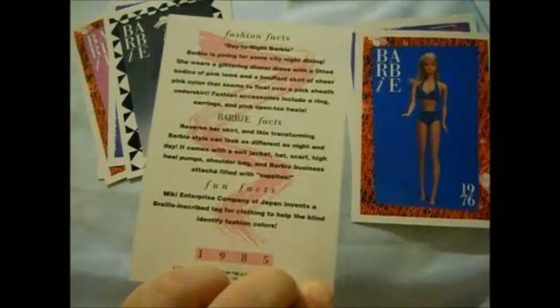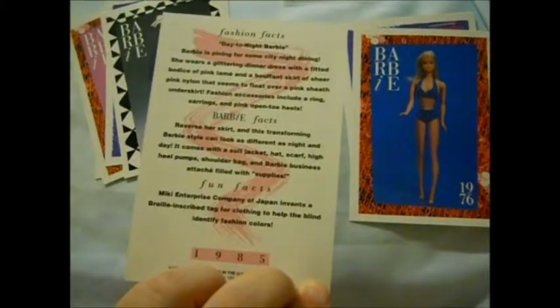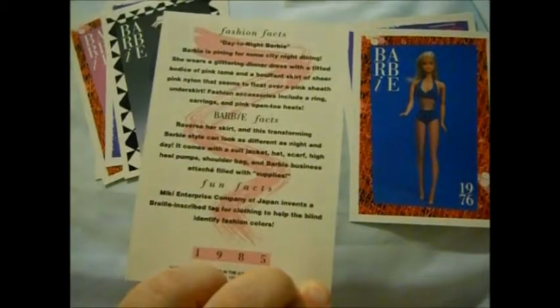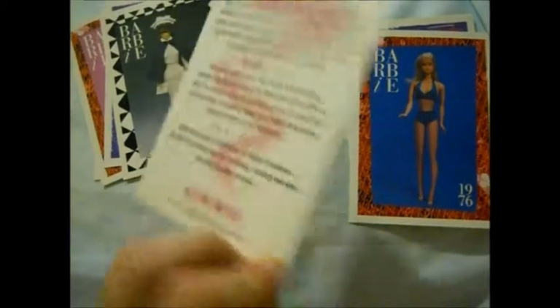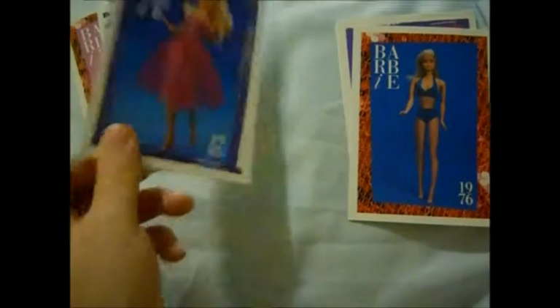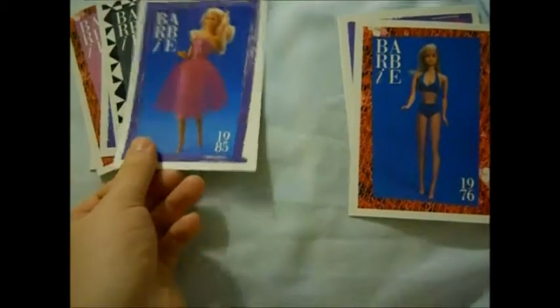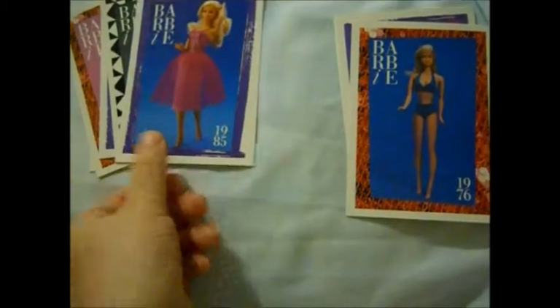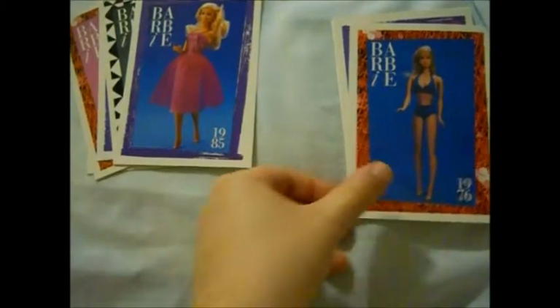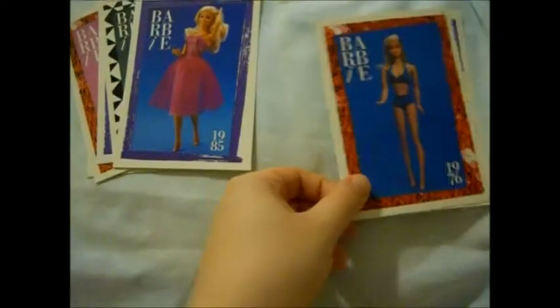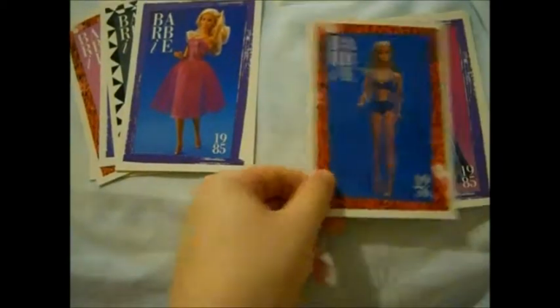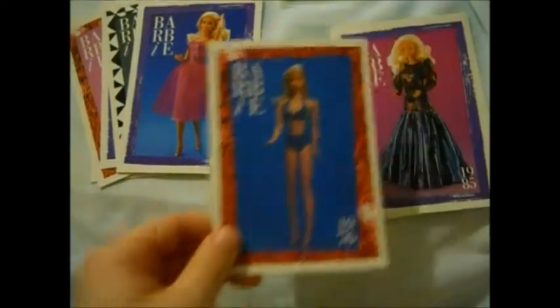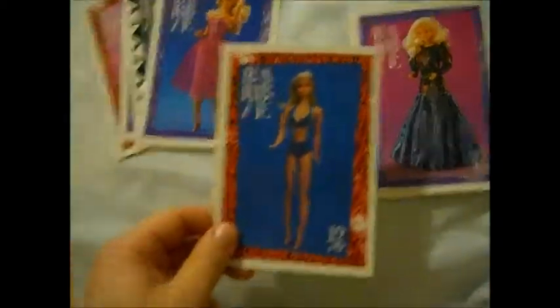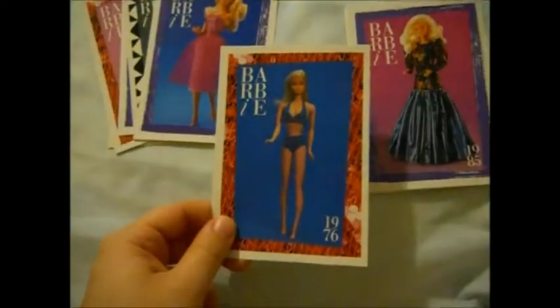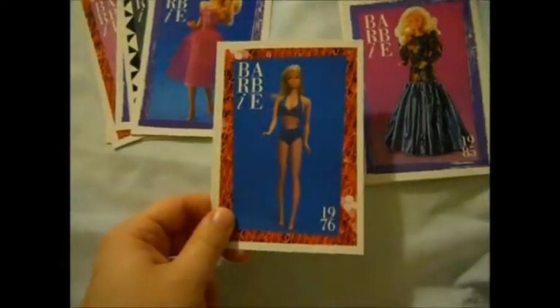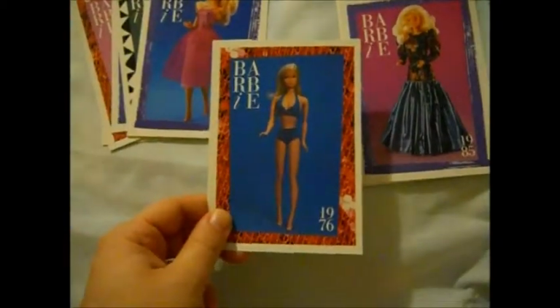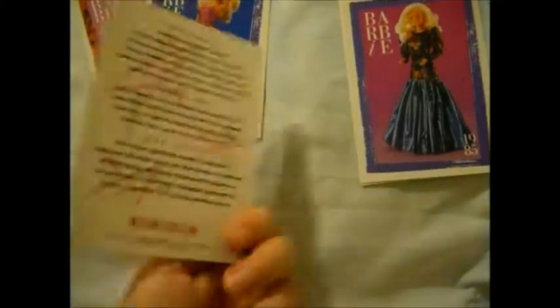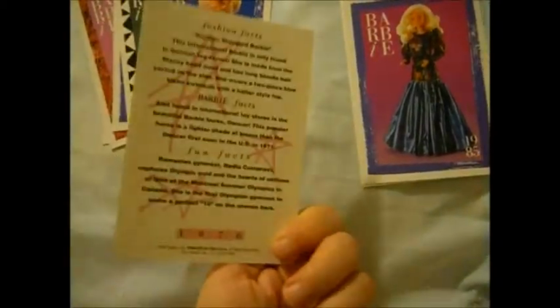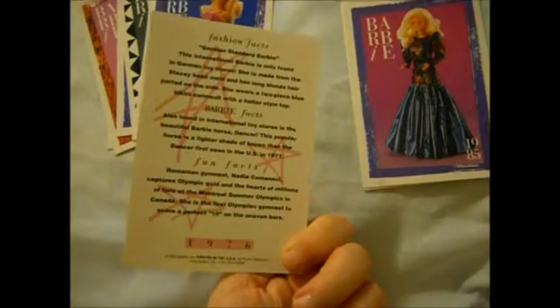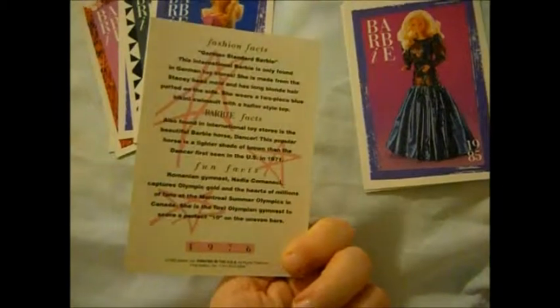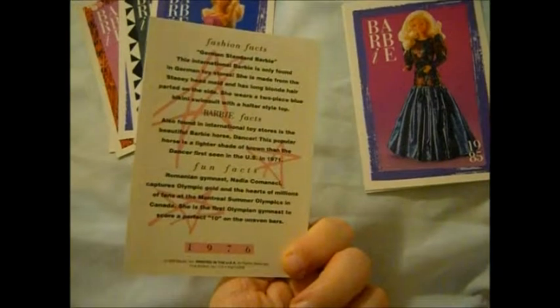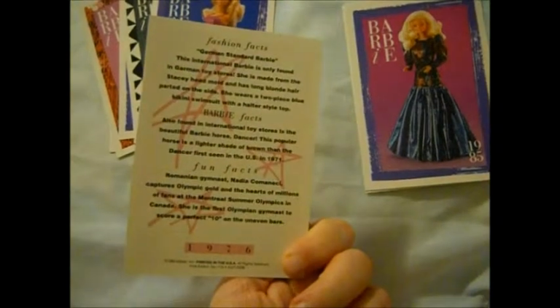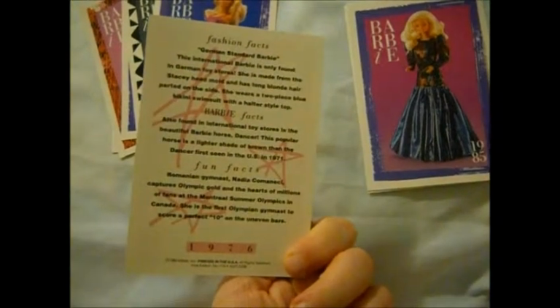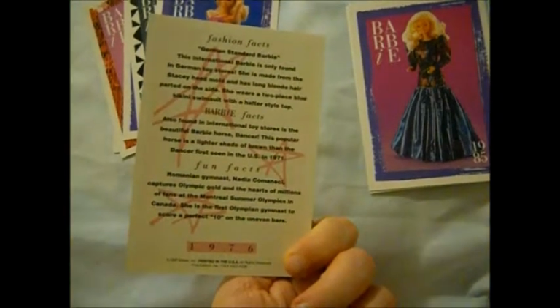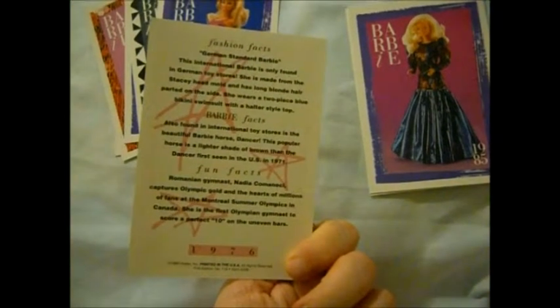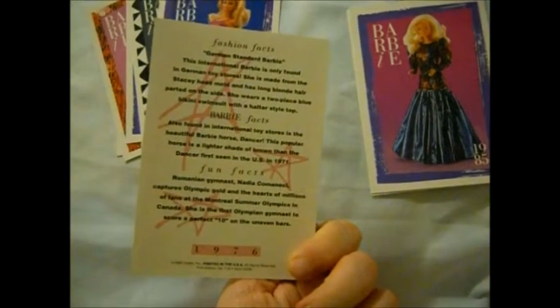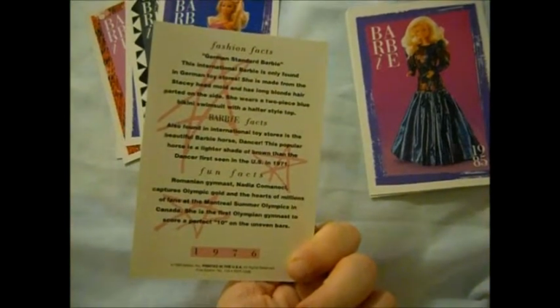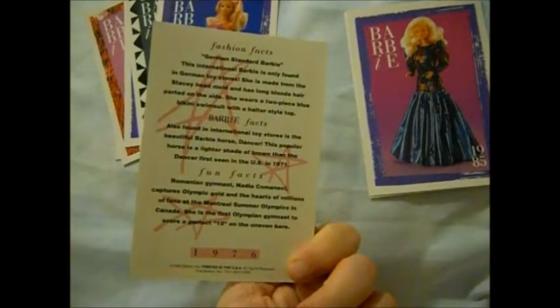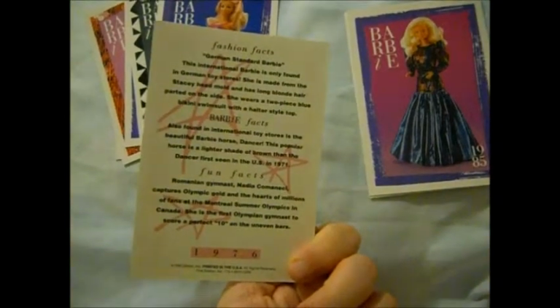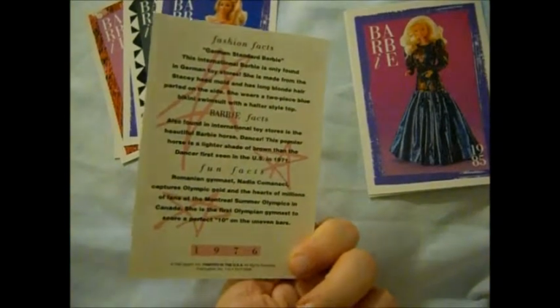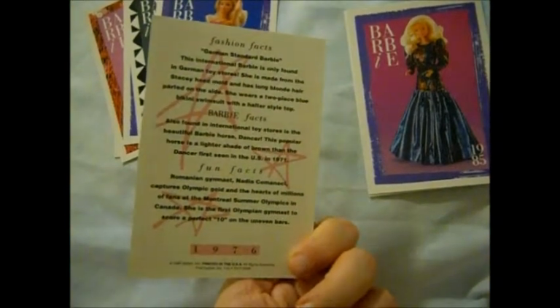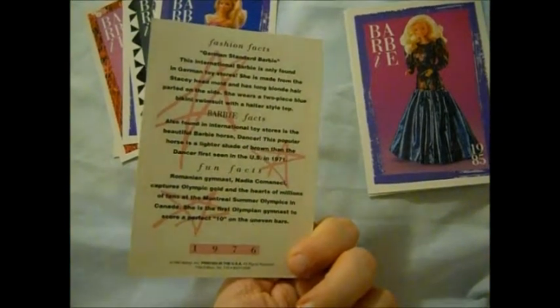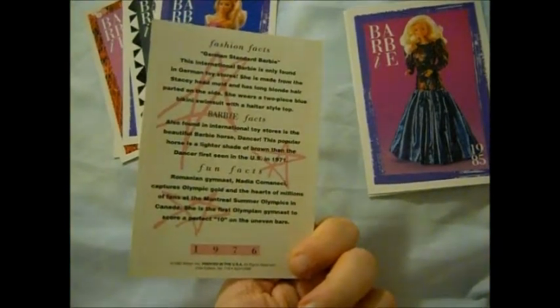That is Day to Night Barbie. And a Barbie in a swimsuit. This is German Standard Barbie — oh, that's pretty cool, that's really interesting.